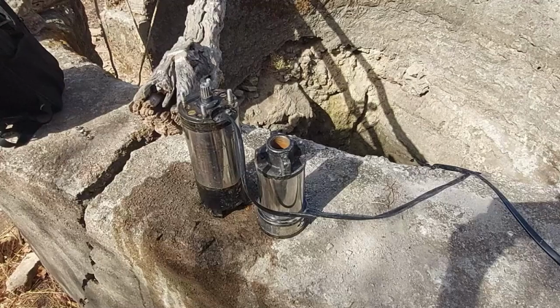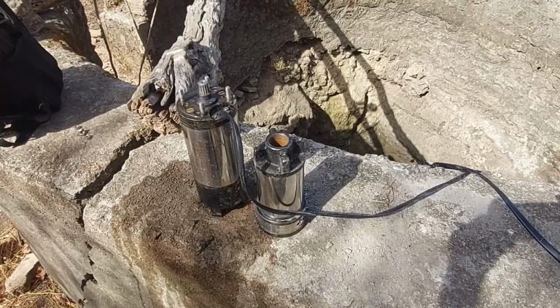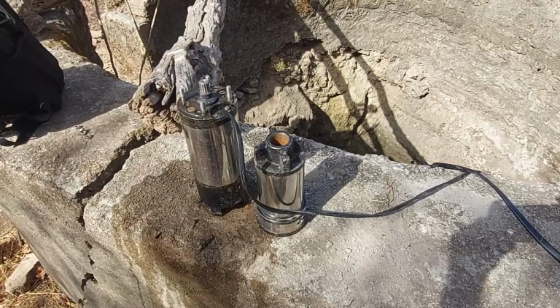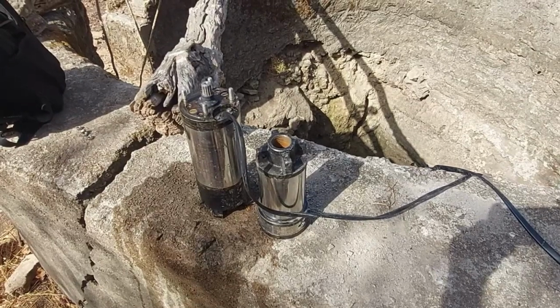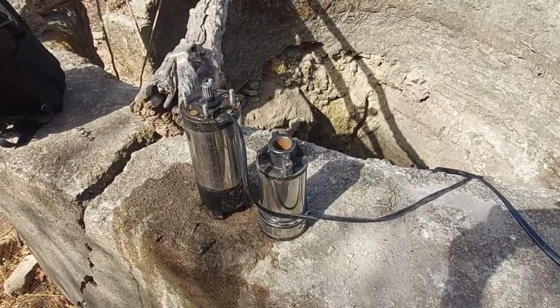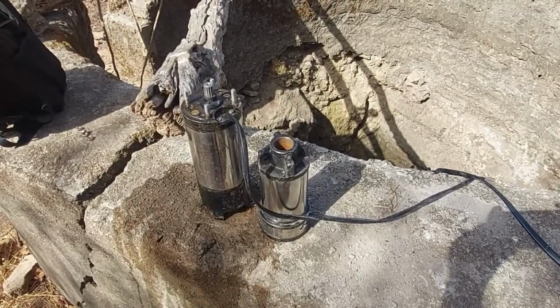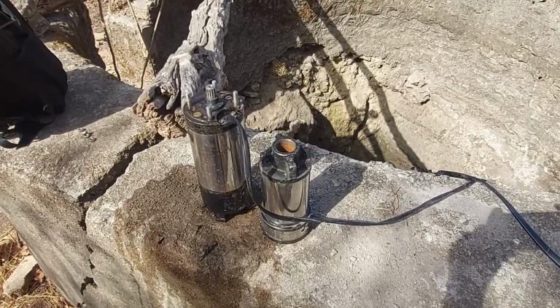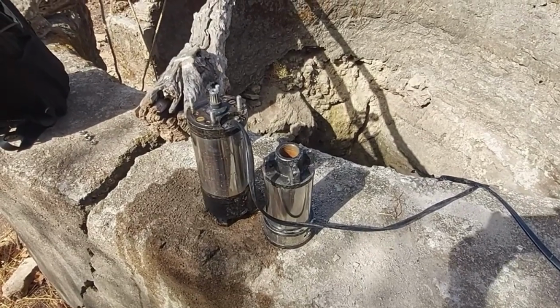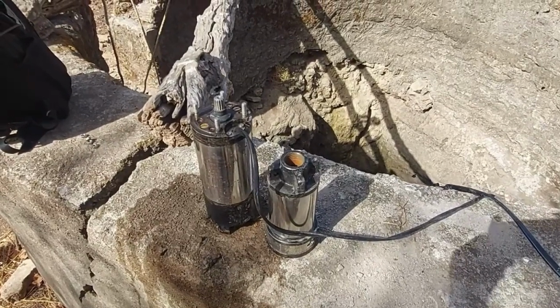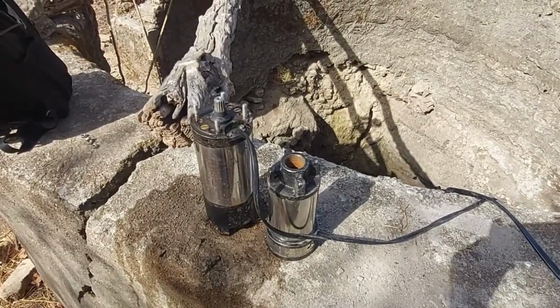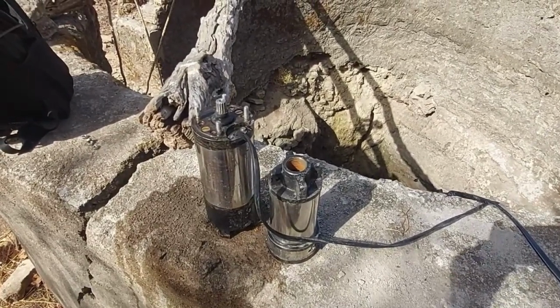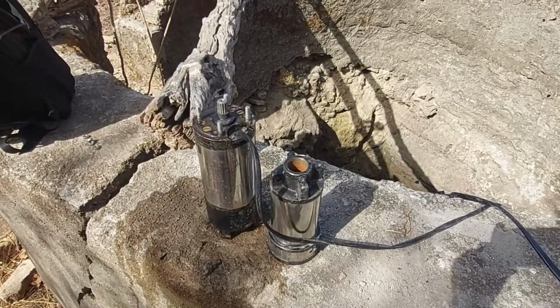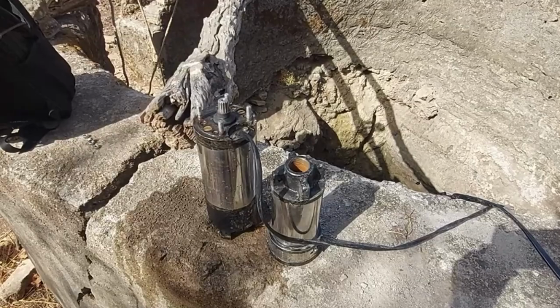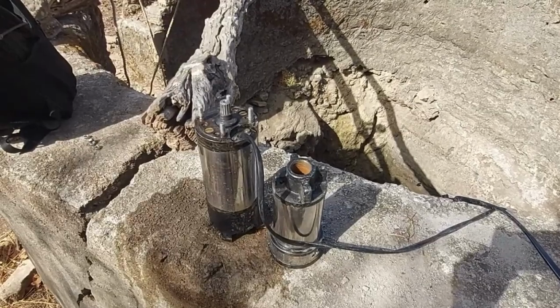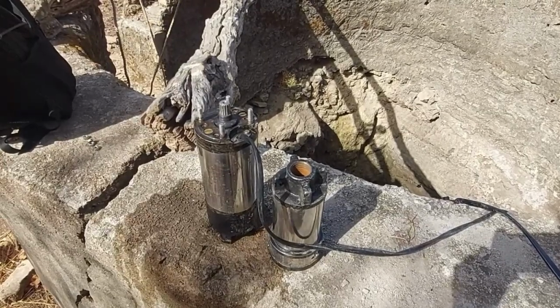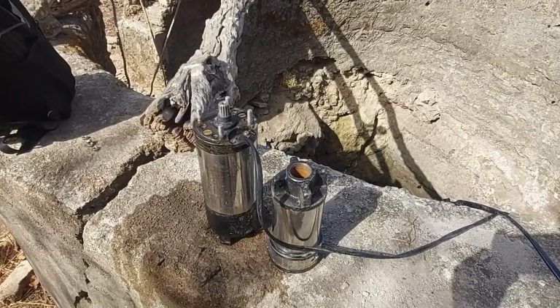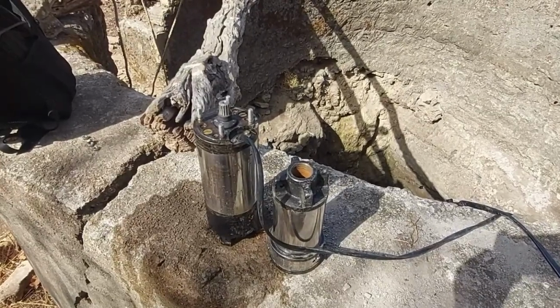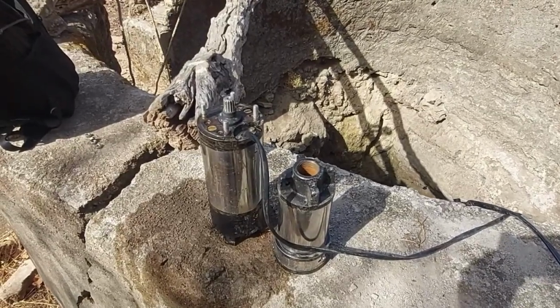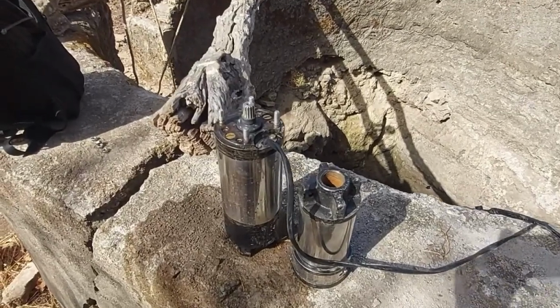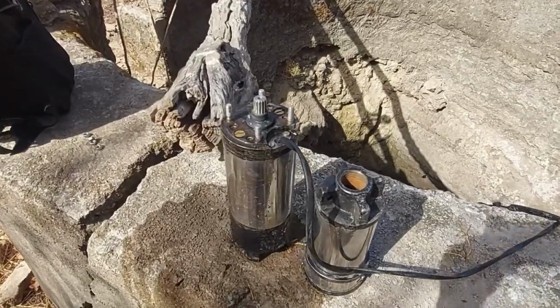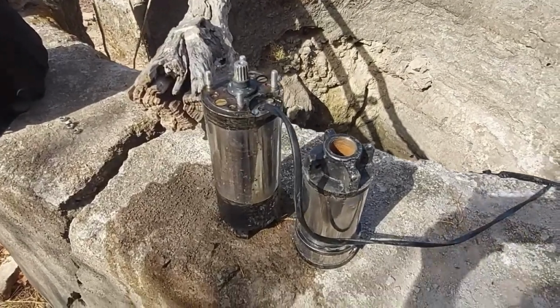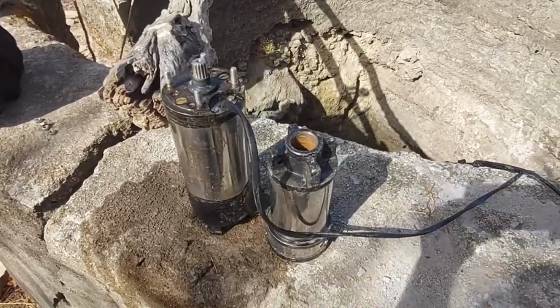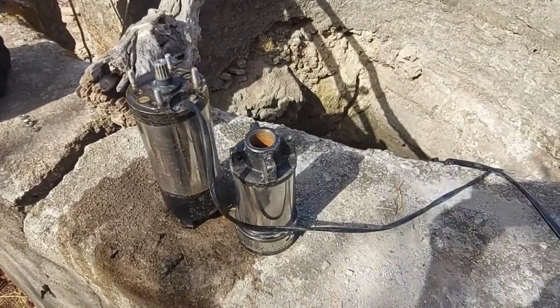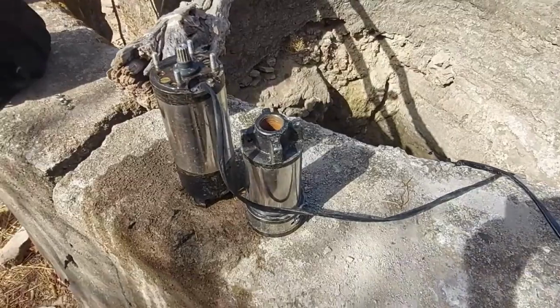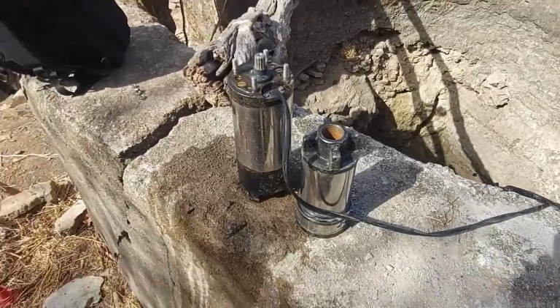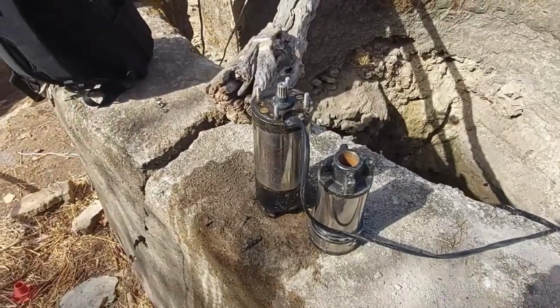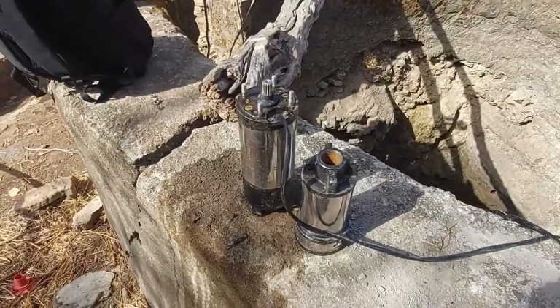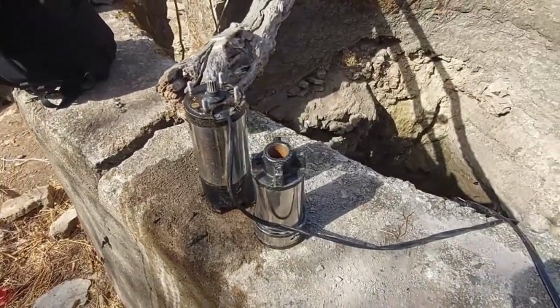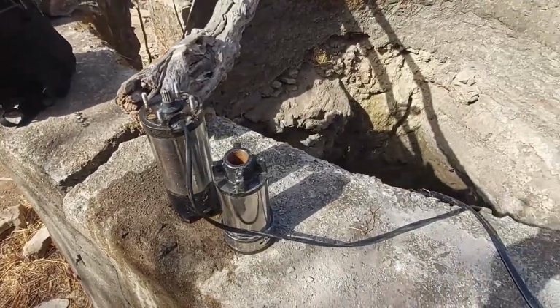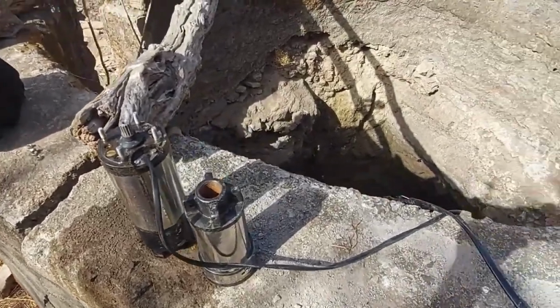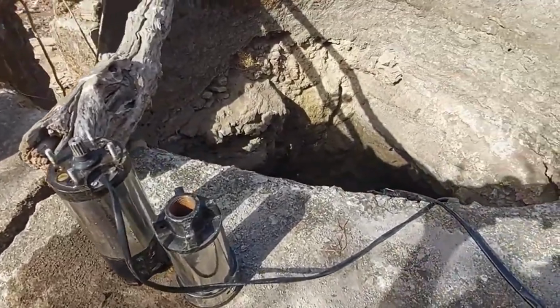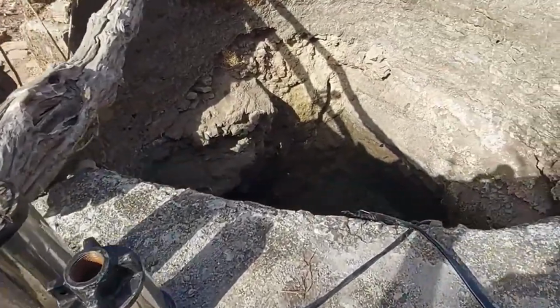Hello, namaskar, welcome to our YouTube channel. This is our 300 watt BLDC pump. Today I will show you the installation of this 300 watt BLDC pump. This is our source.